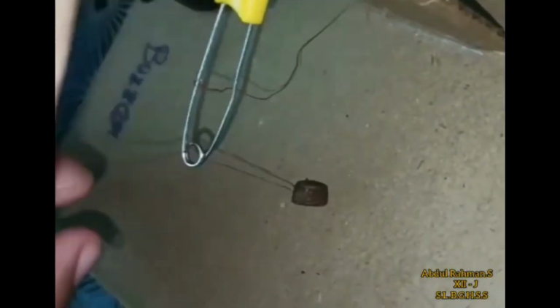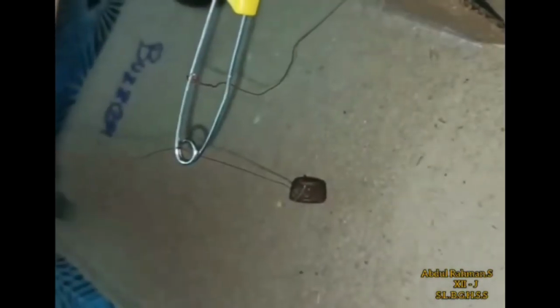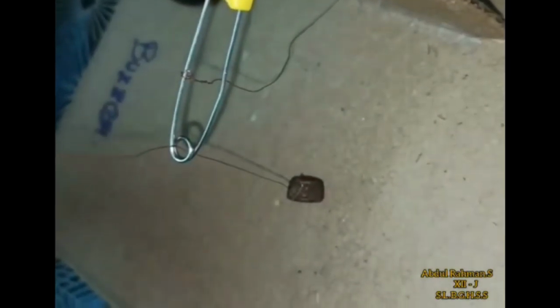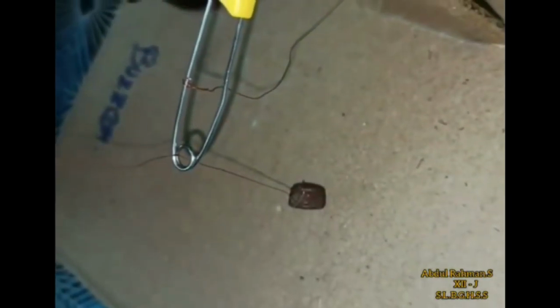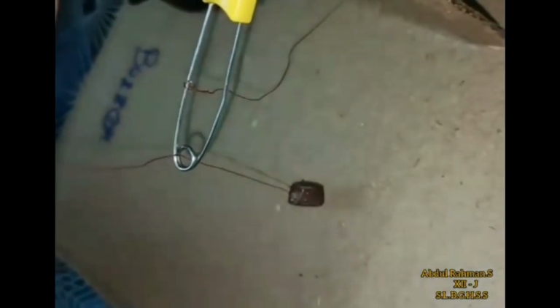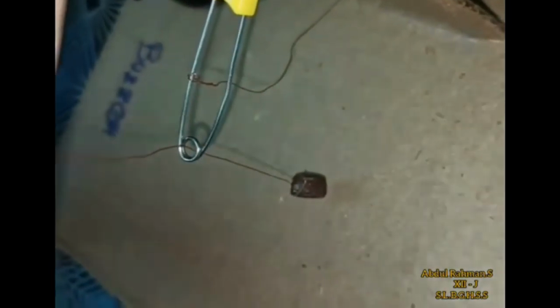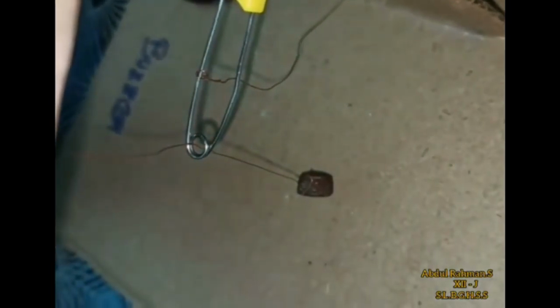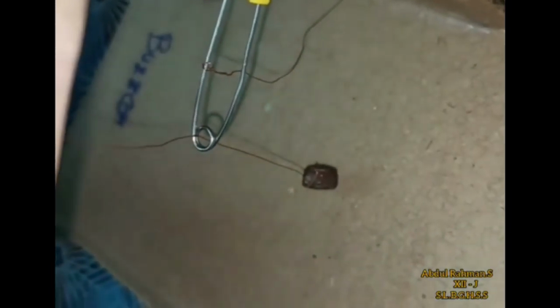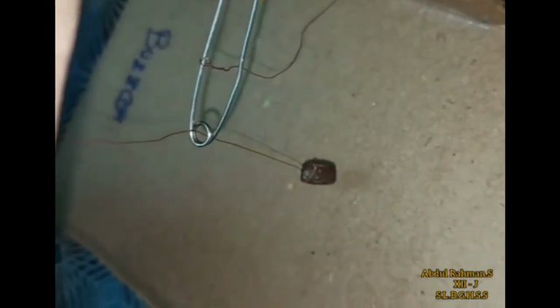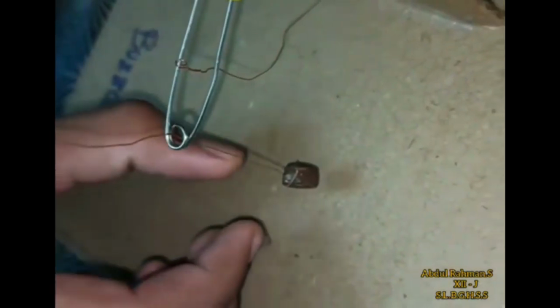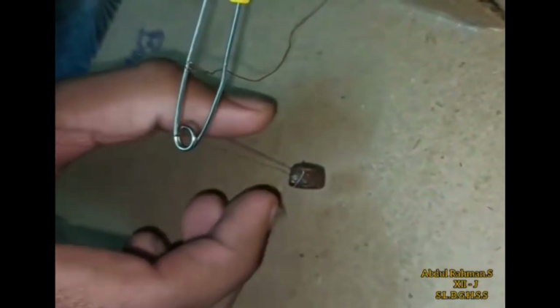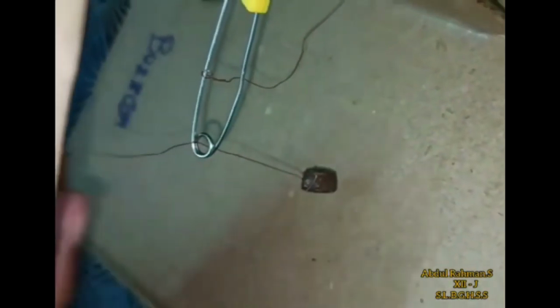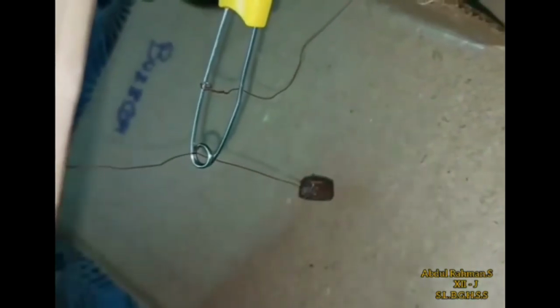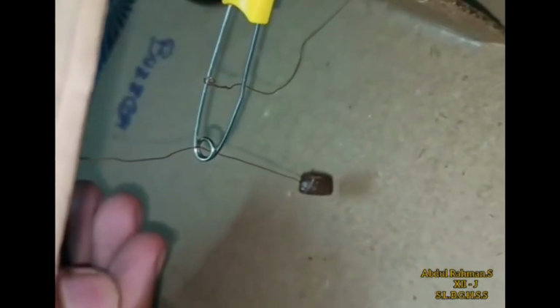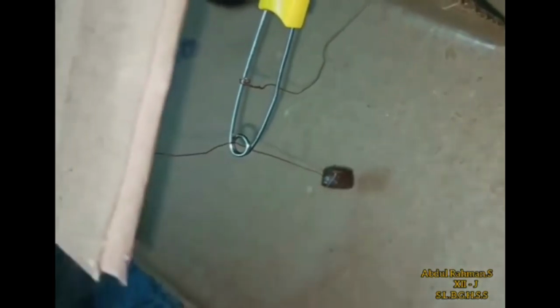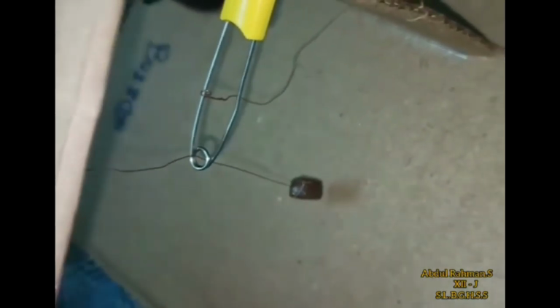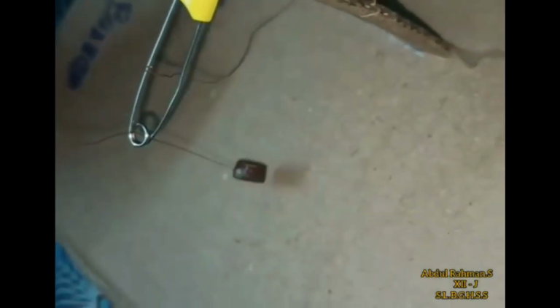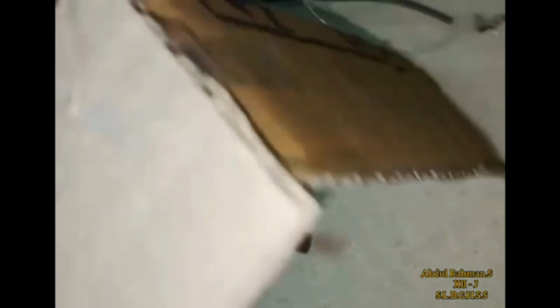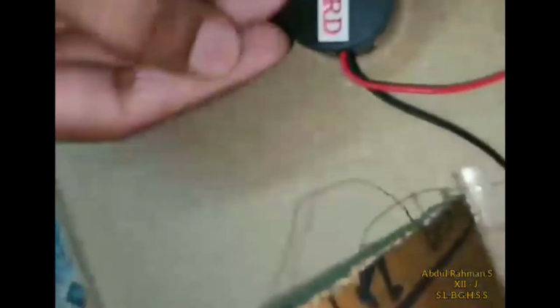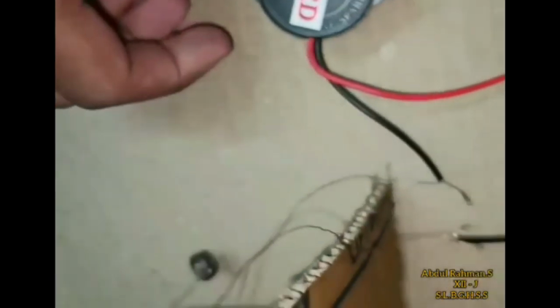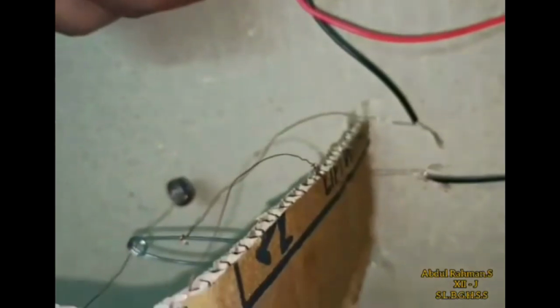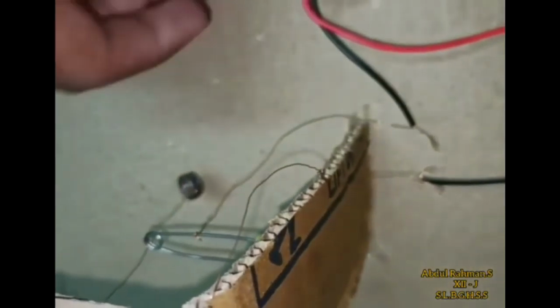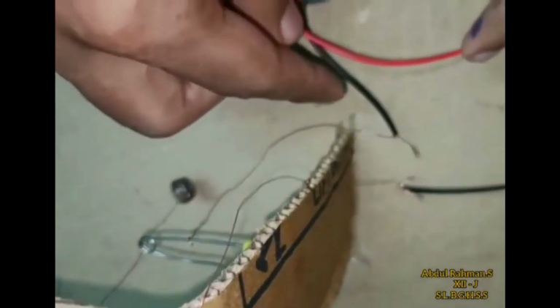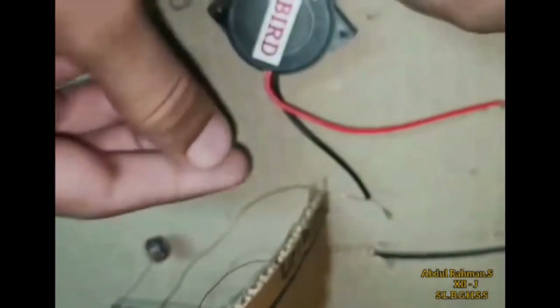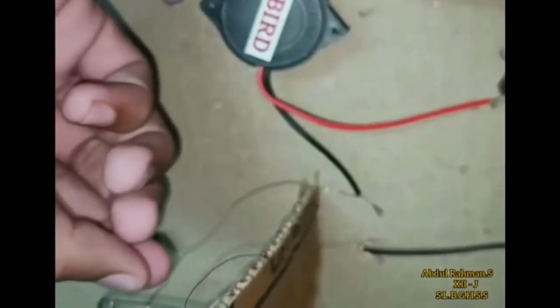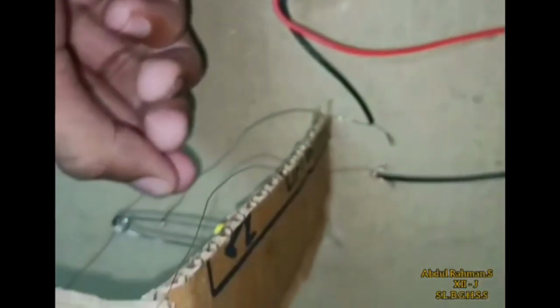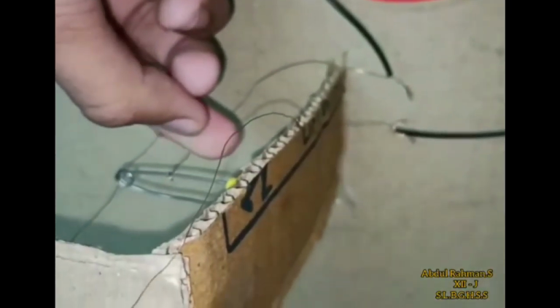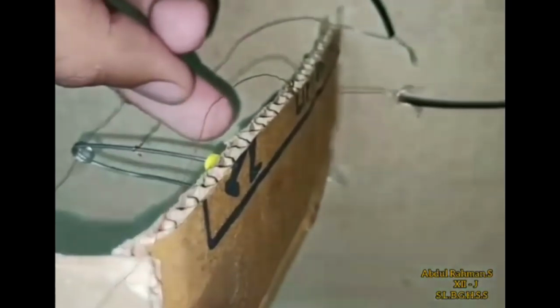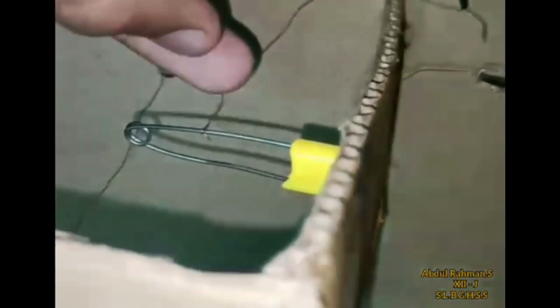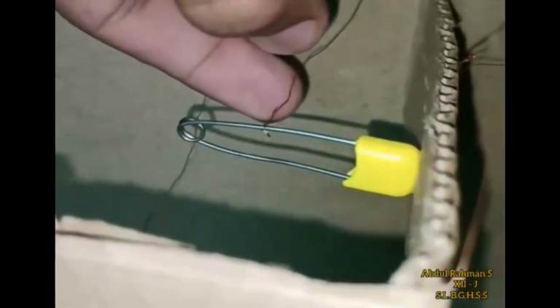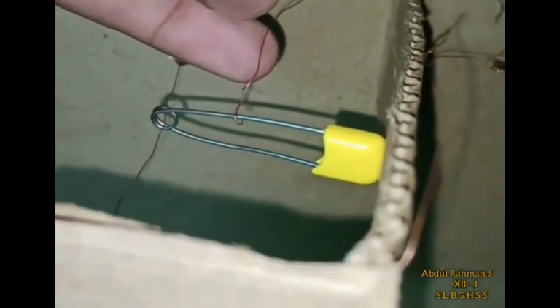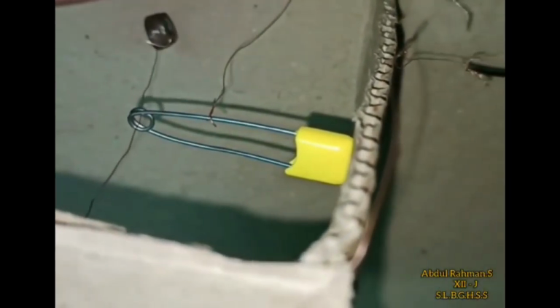We'll hang the tail at the edge, on each side. From the positive, we'll turn the wire in and connect the wire with the other end.